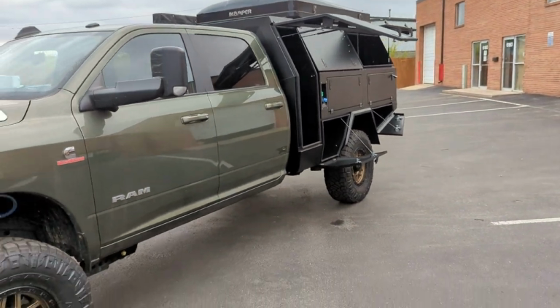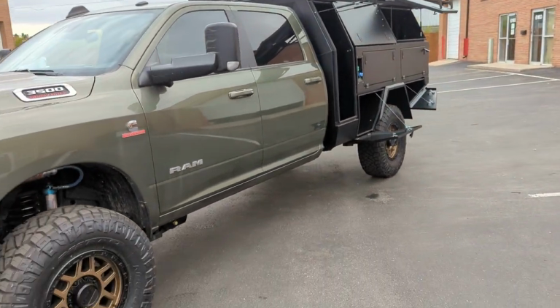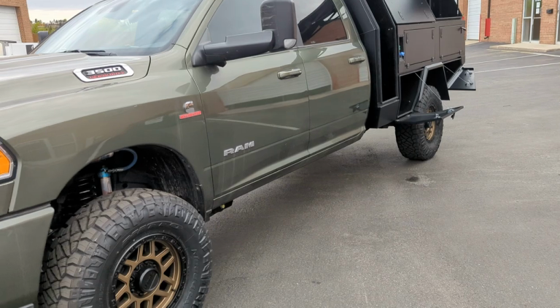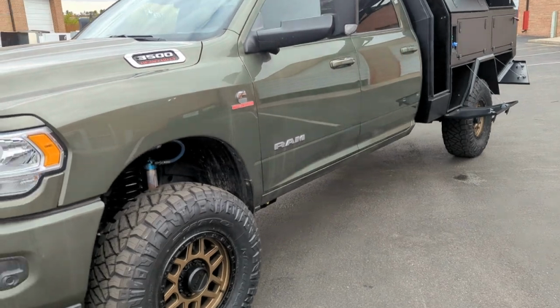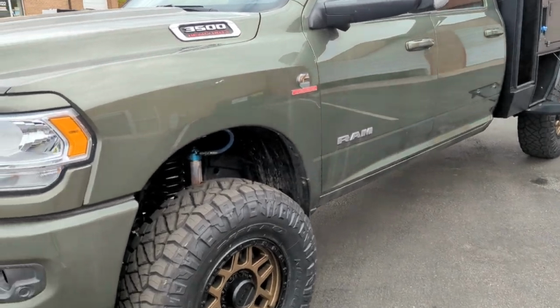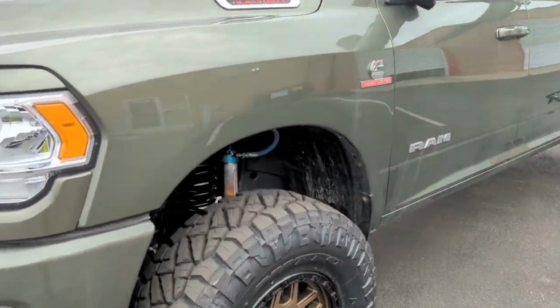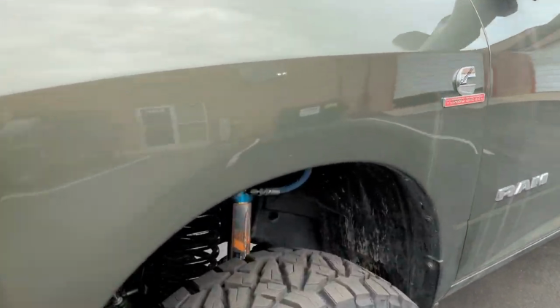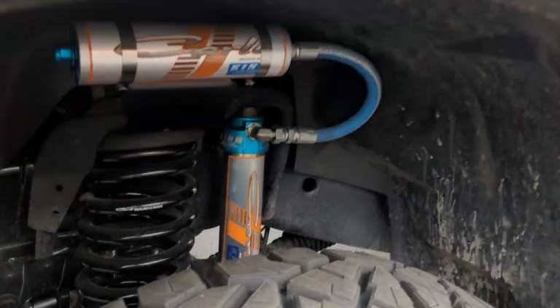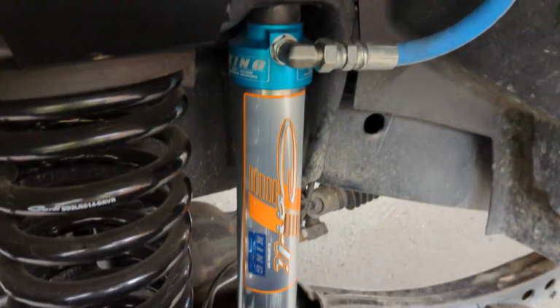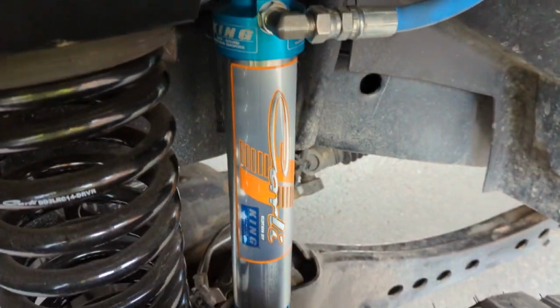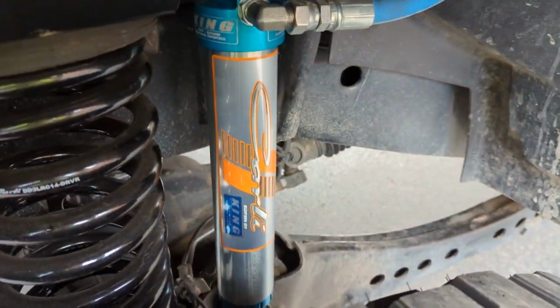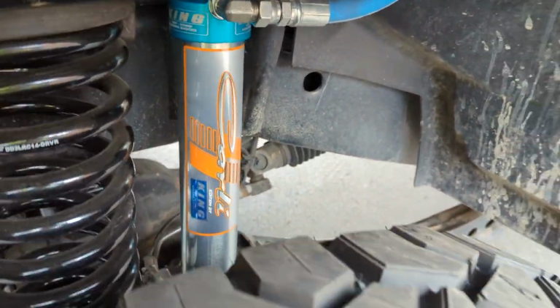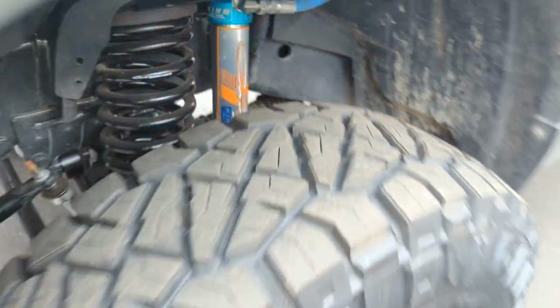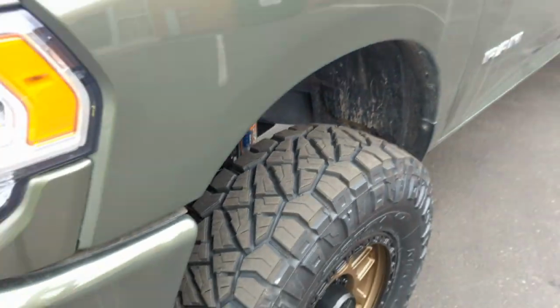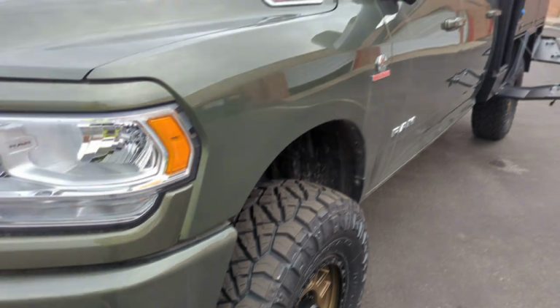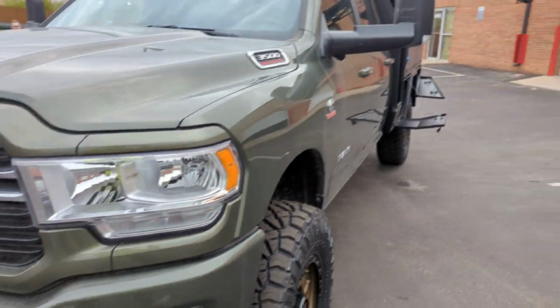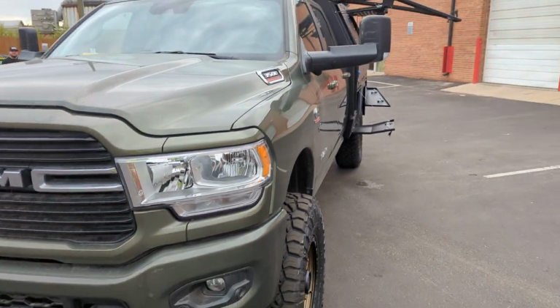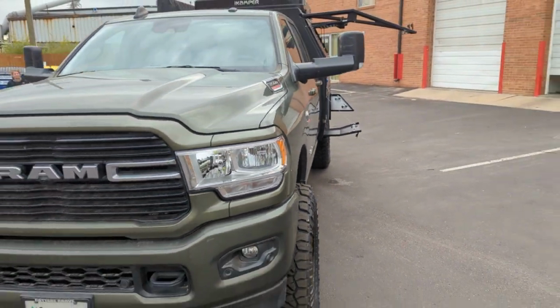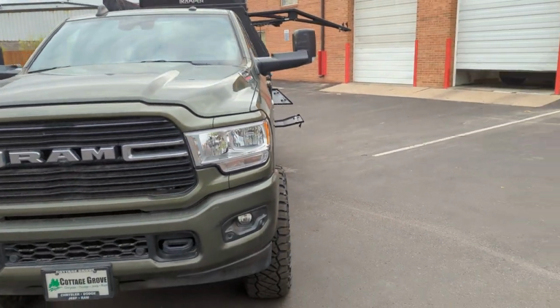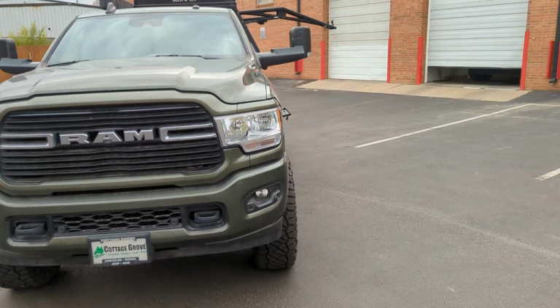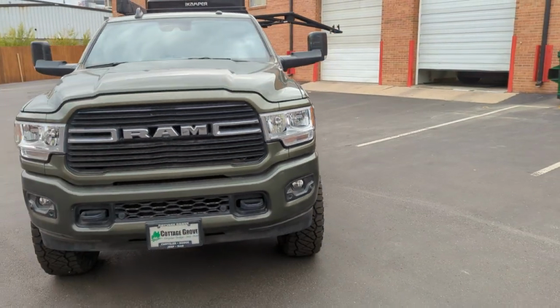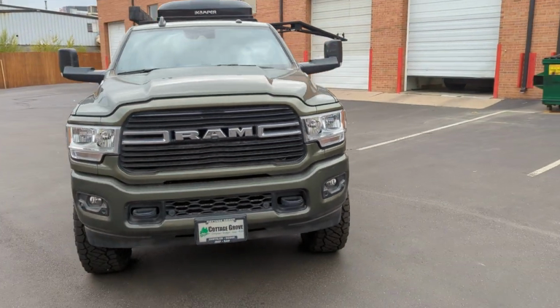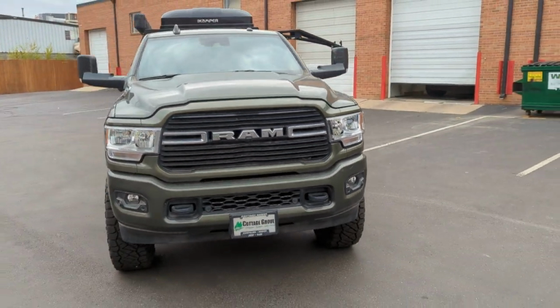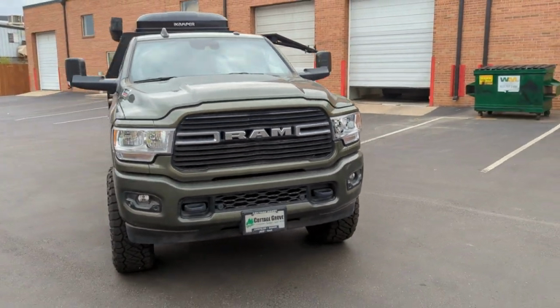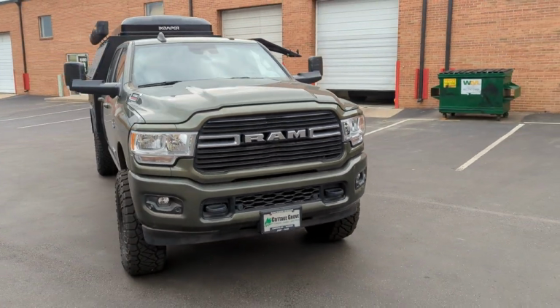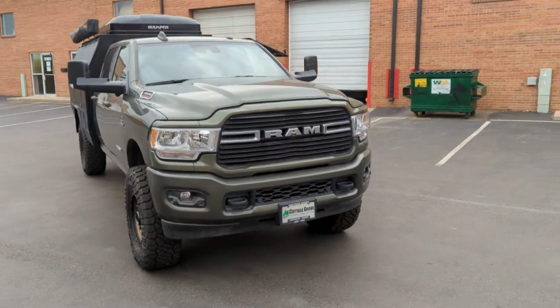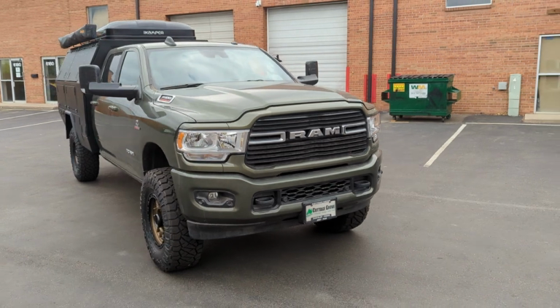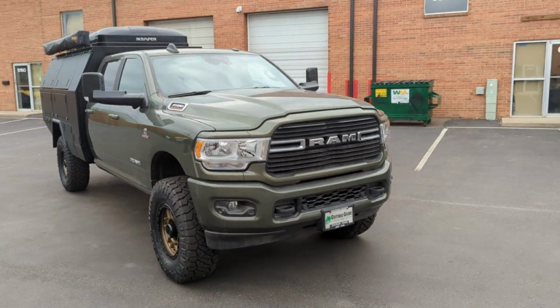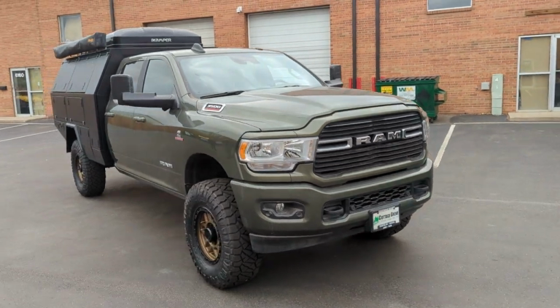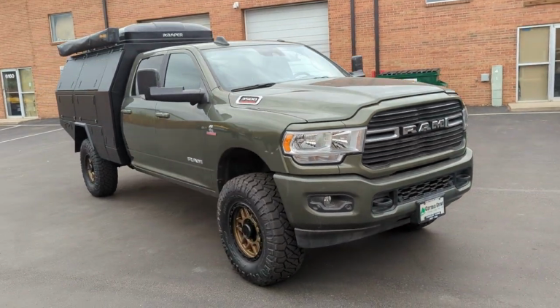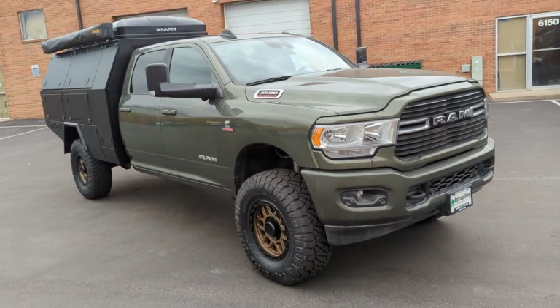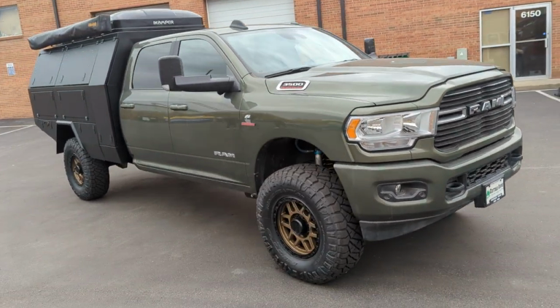Alucab on the other side. Get another look at that sweet Carli setup underneath. This is a 2021 Ram 3500 Cummins.